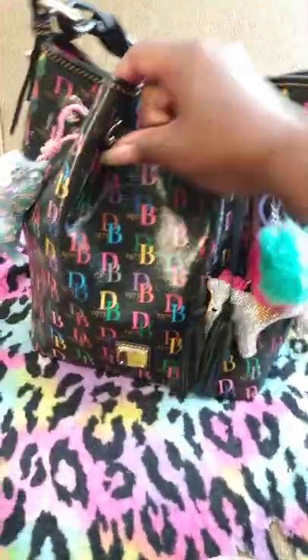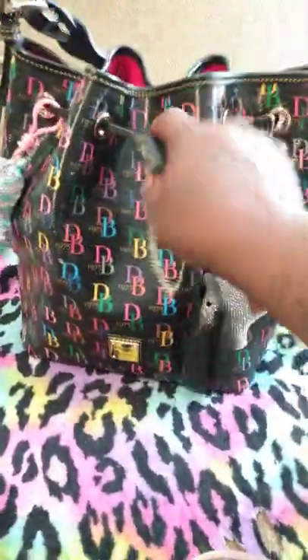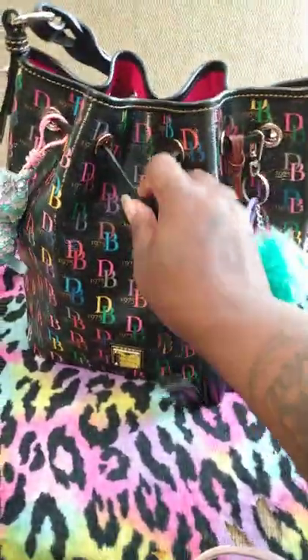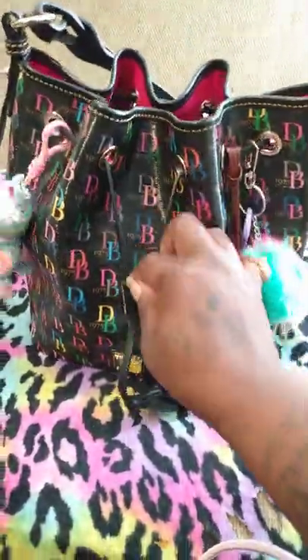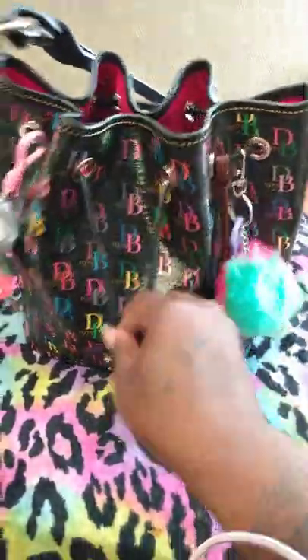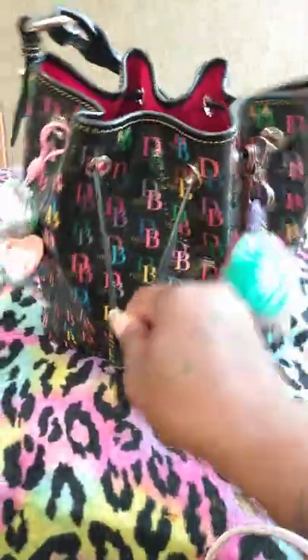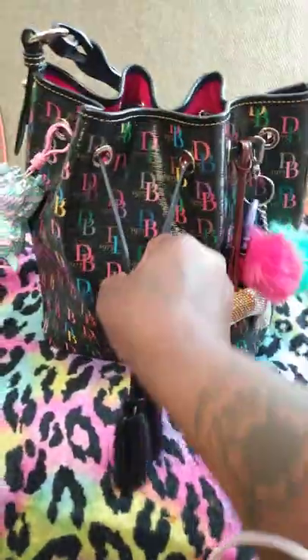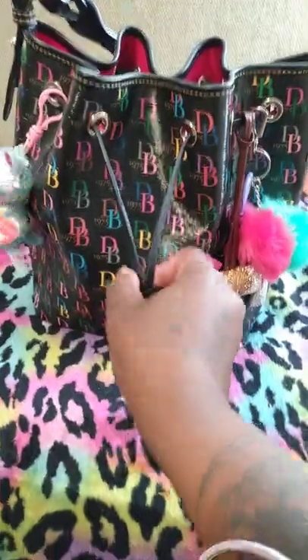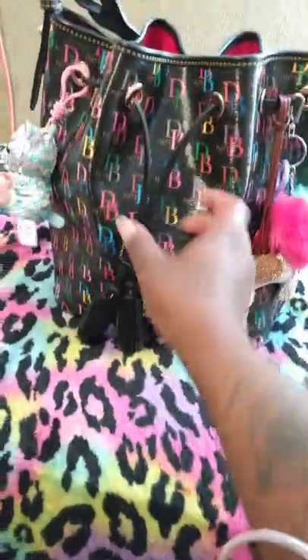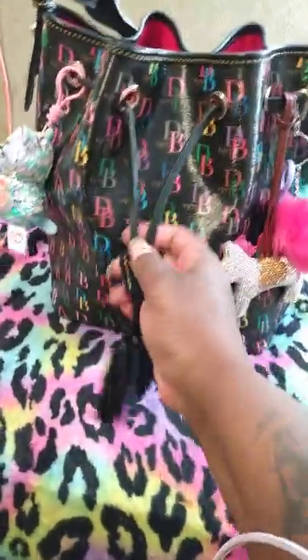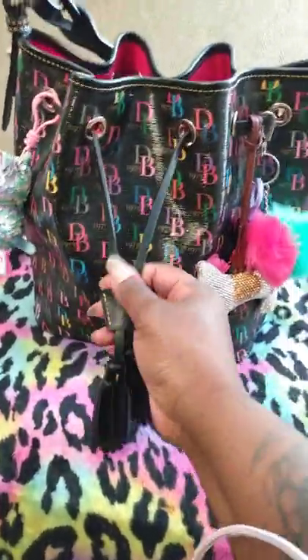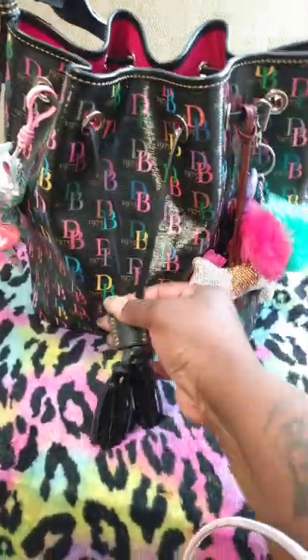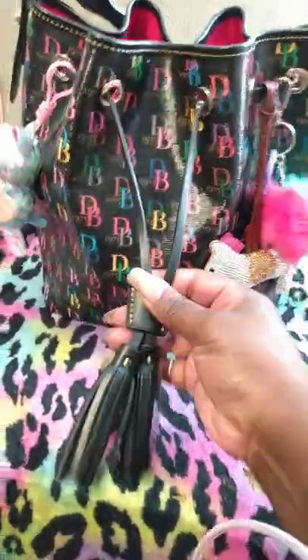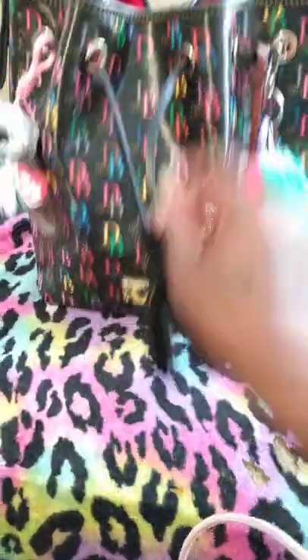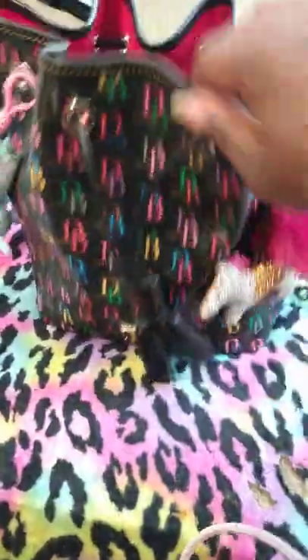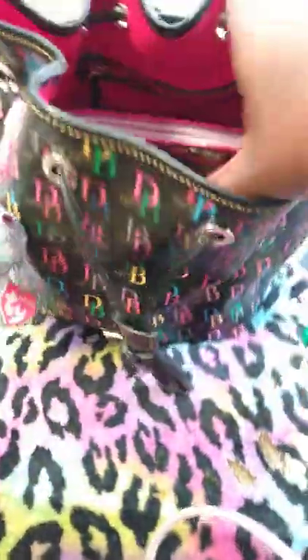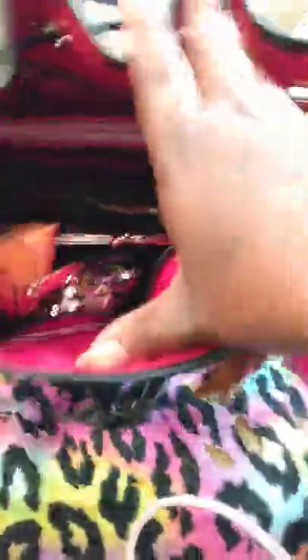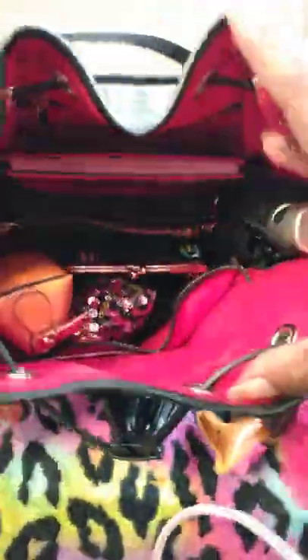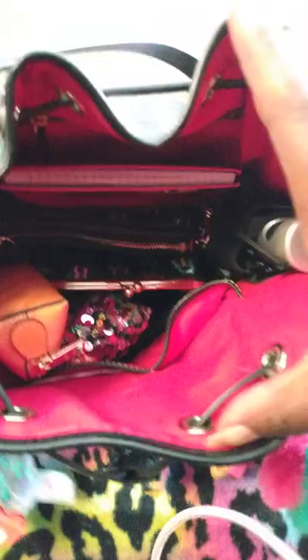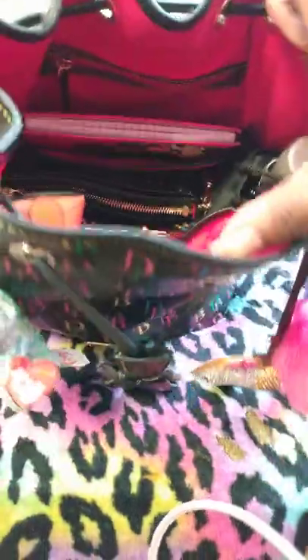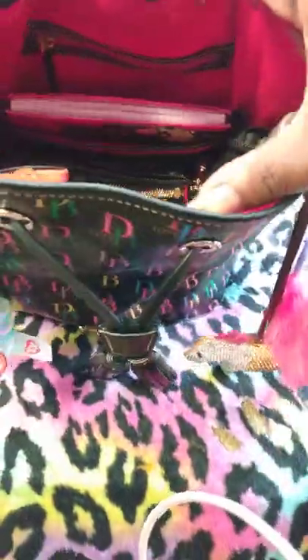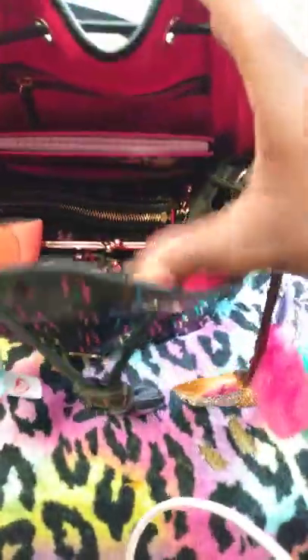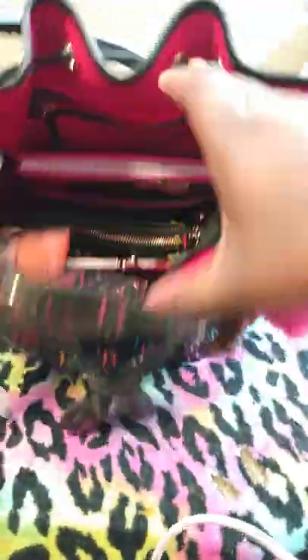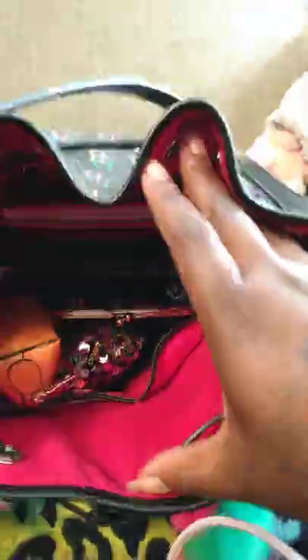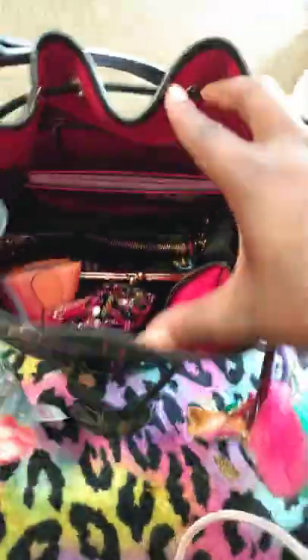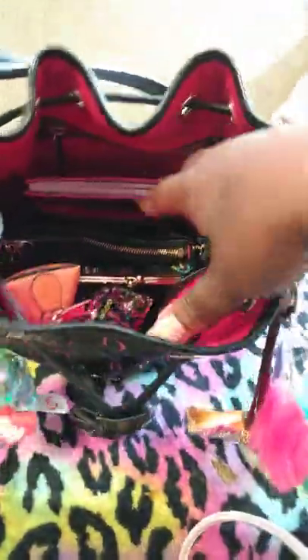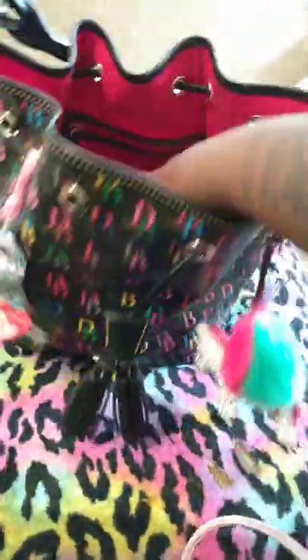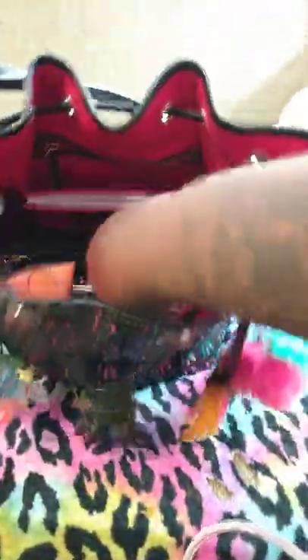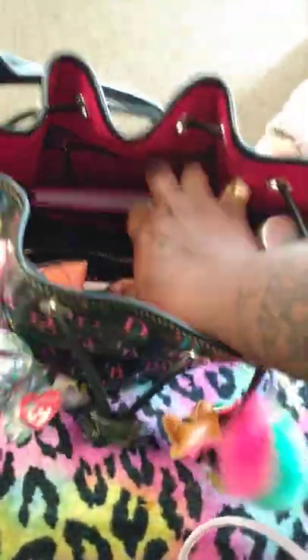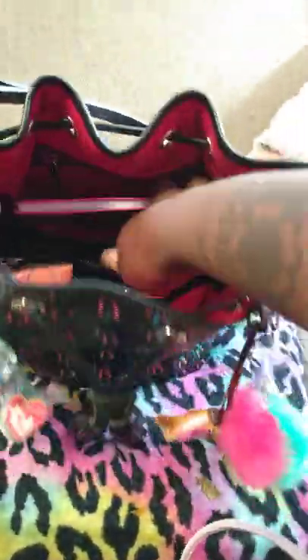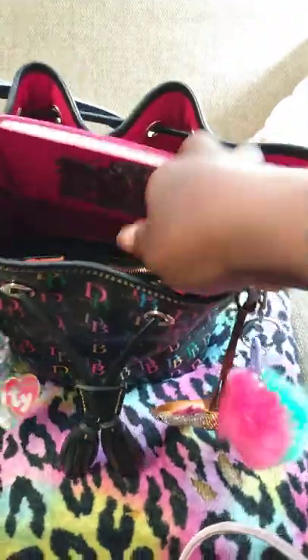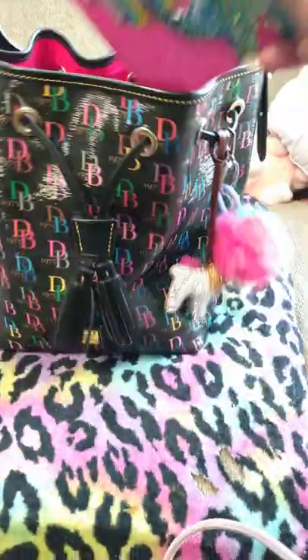Inside is red and it has one big zipper pocket, two smaller pockets, and one non-zip pocket — I have my notebook in there.